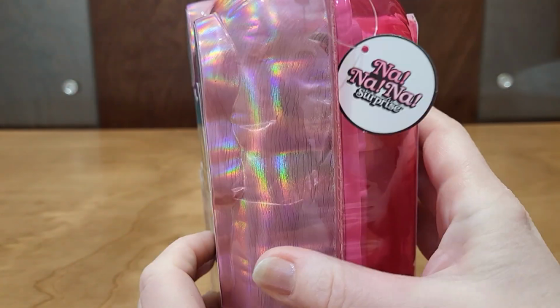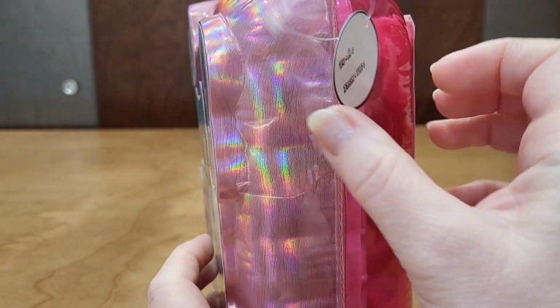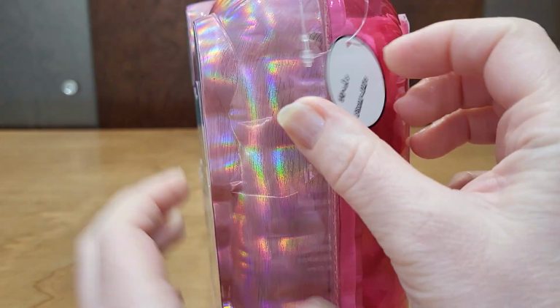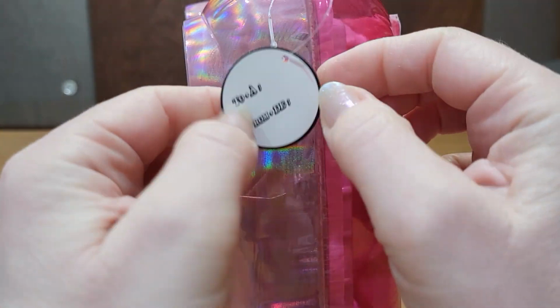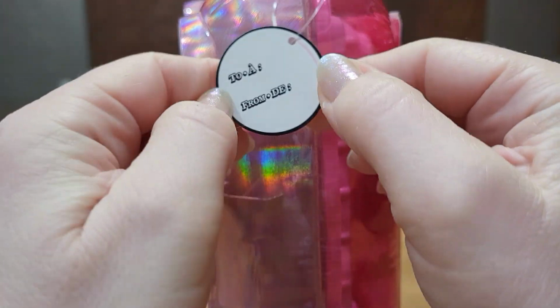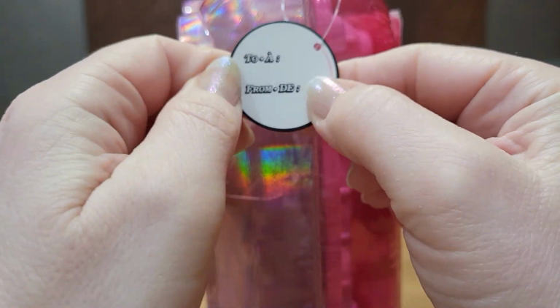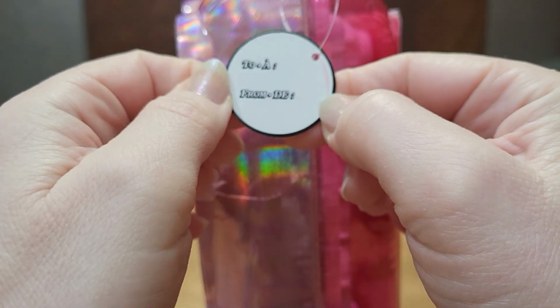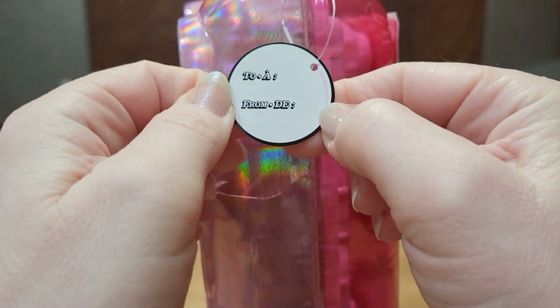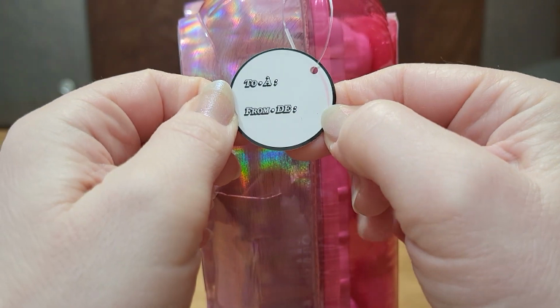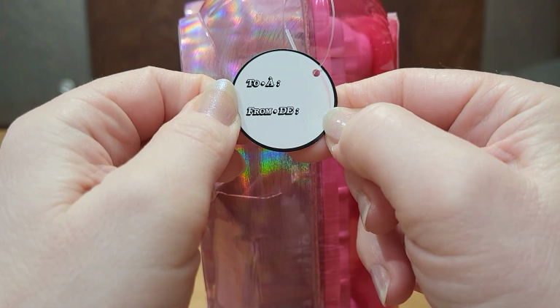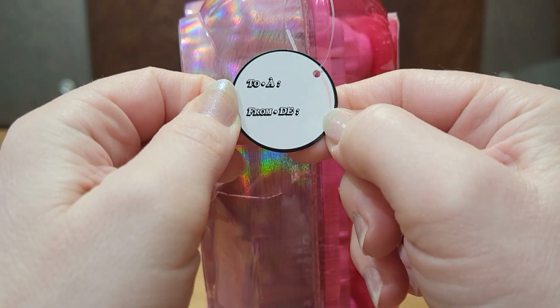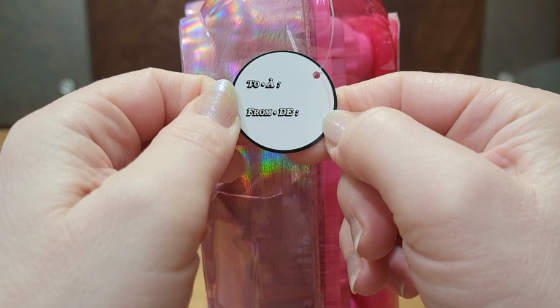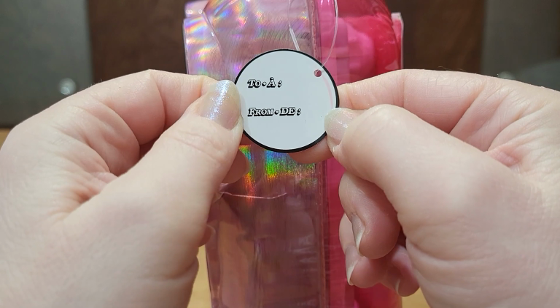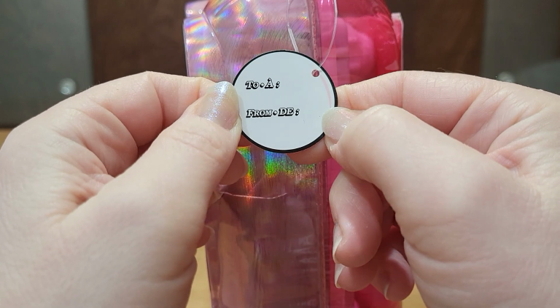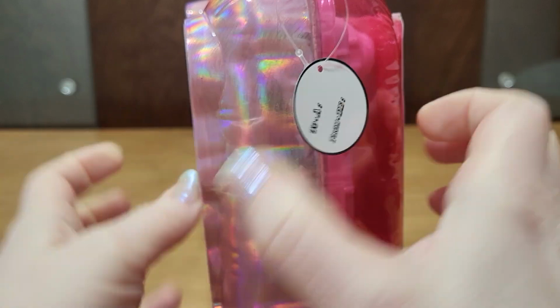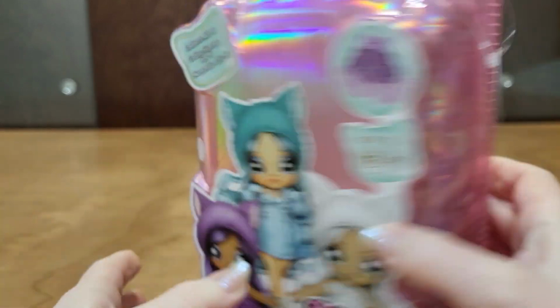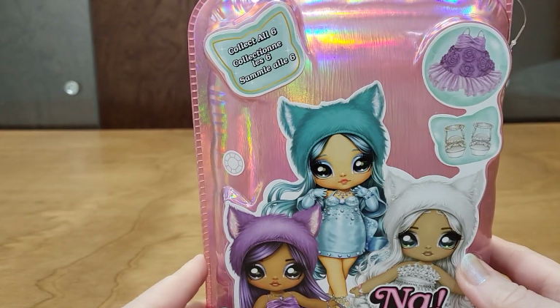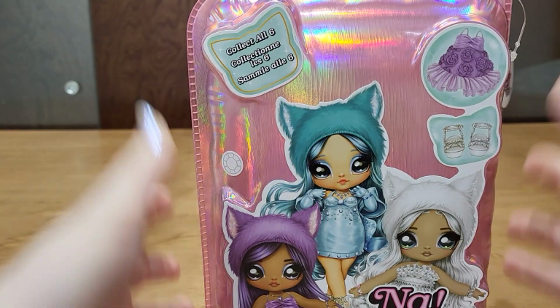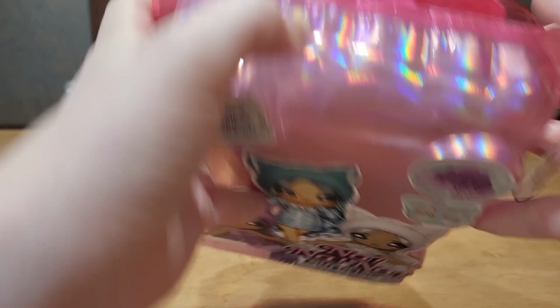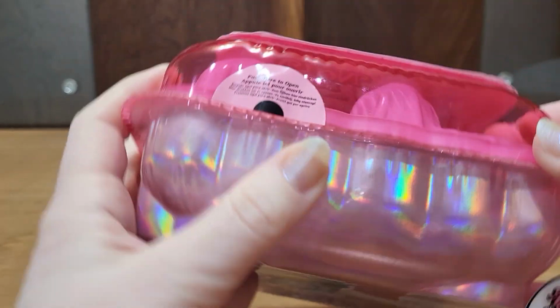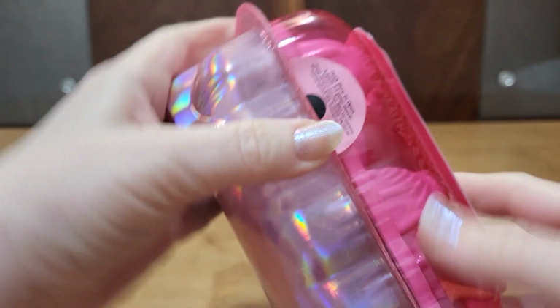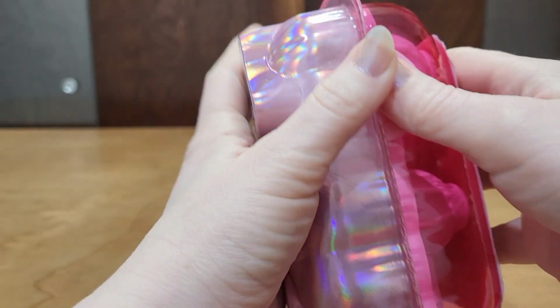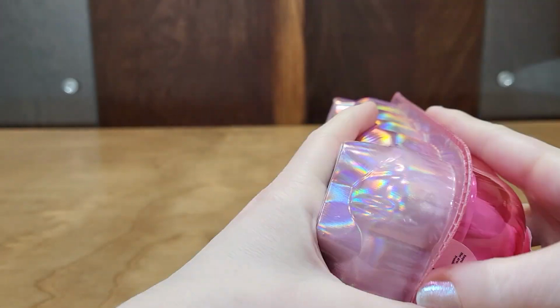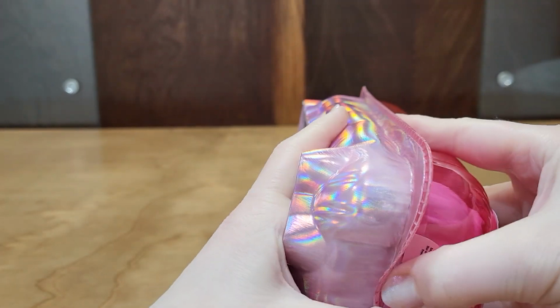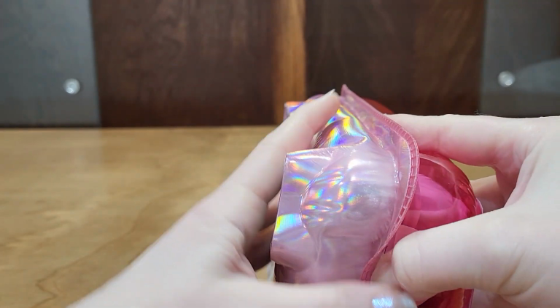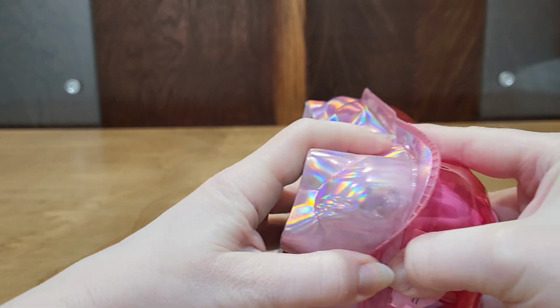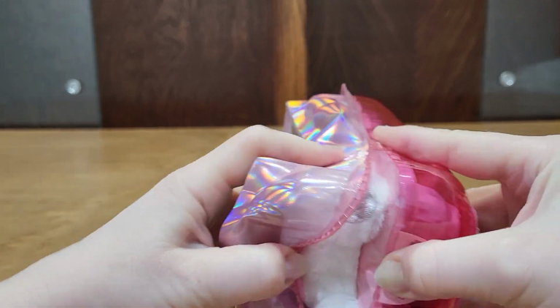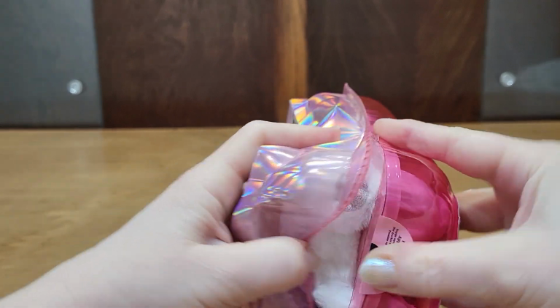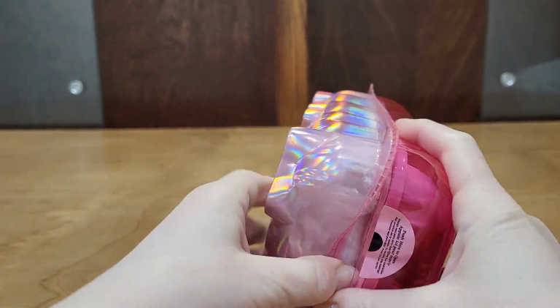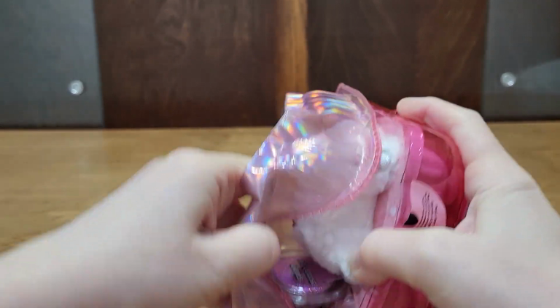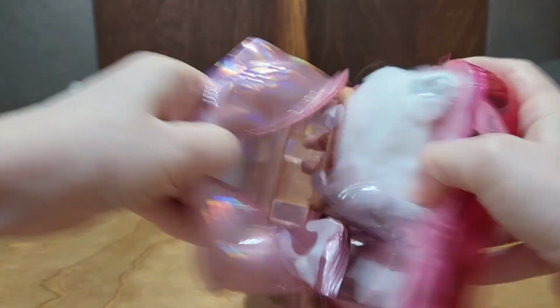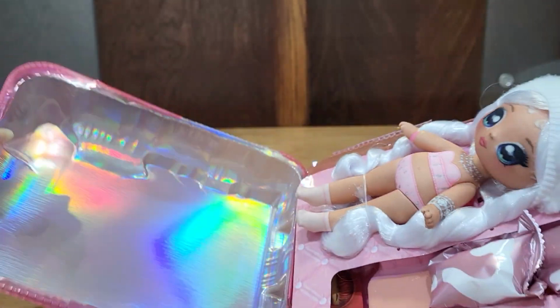She has this little tag here where you can write to and from, I guess. So then it's just the old packaging — I press here and open.